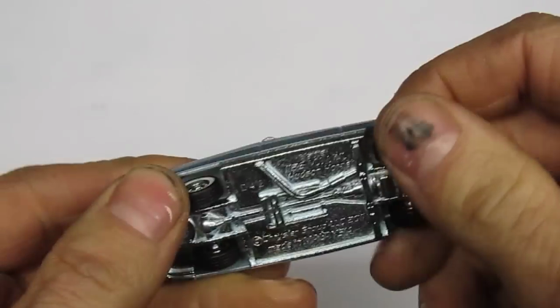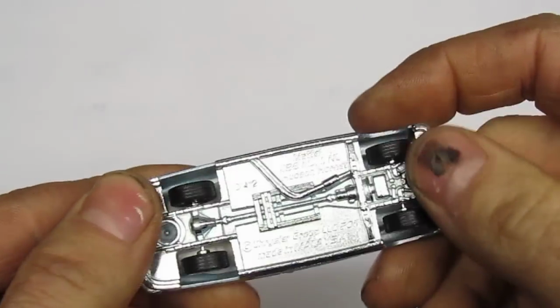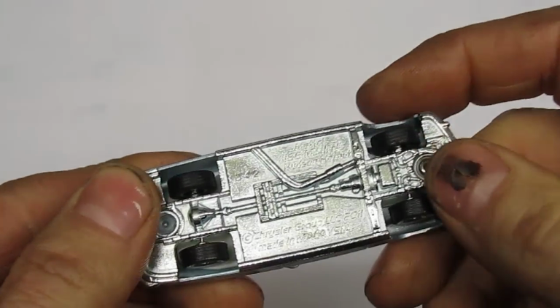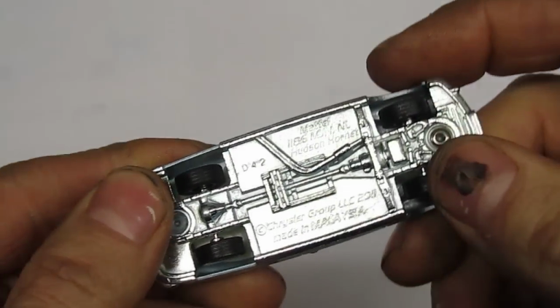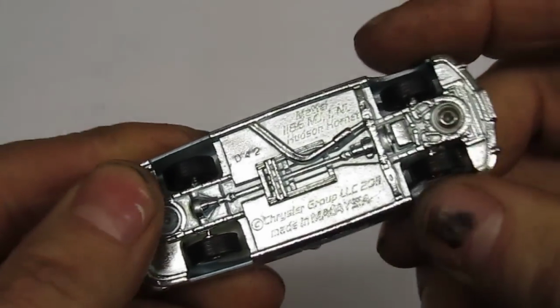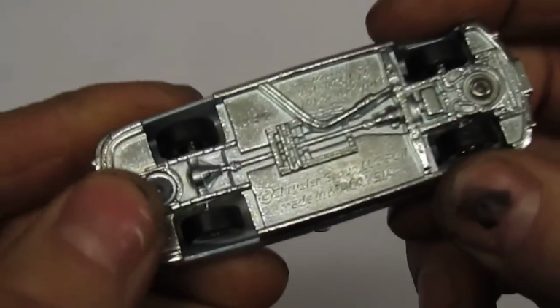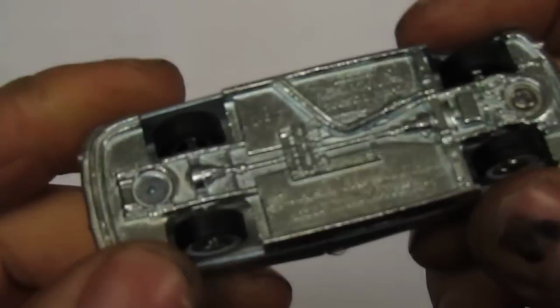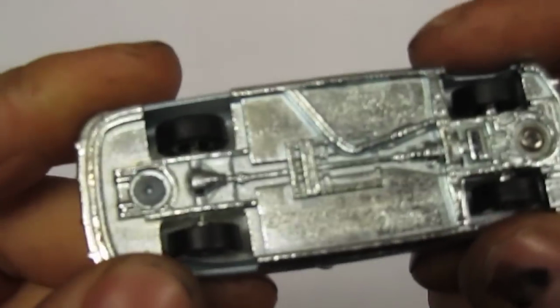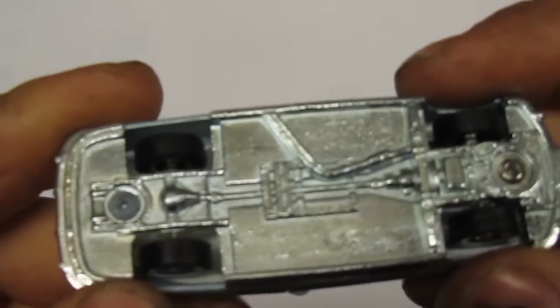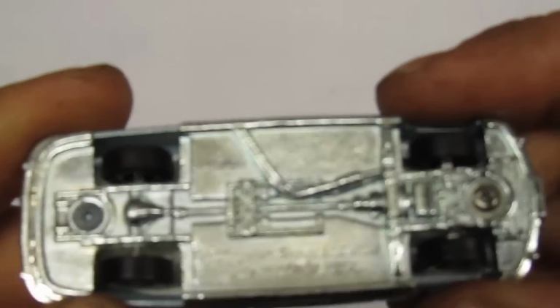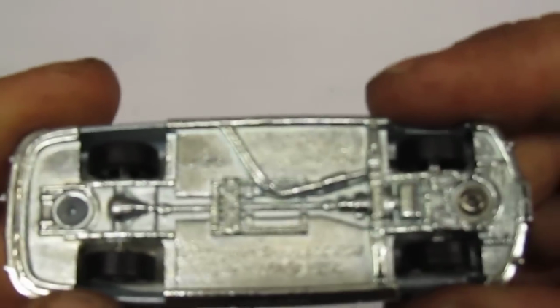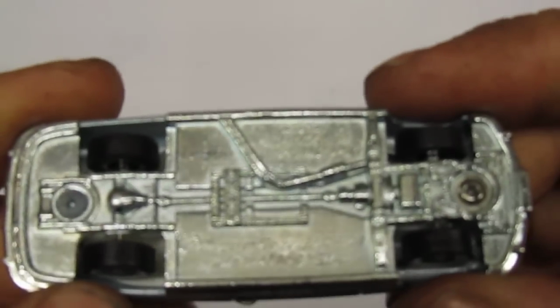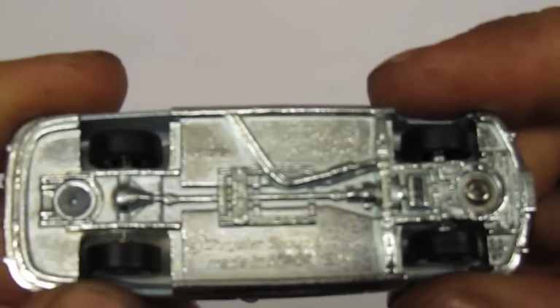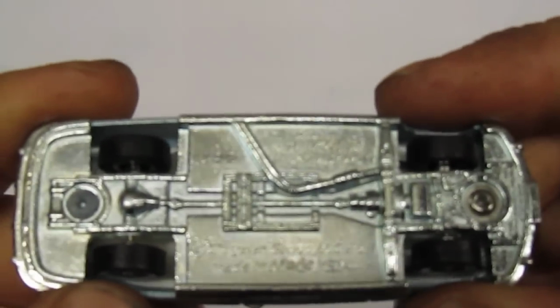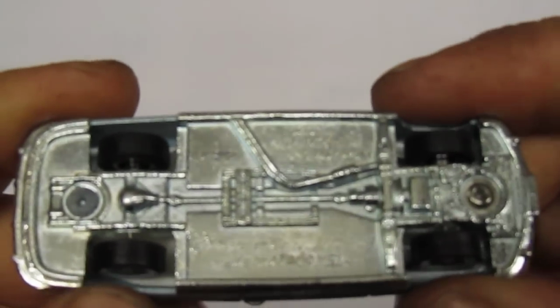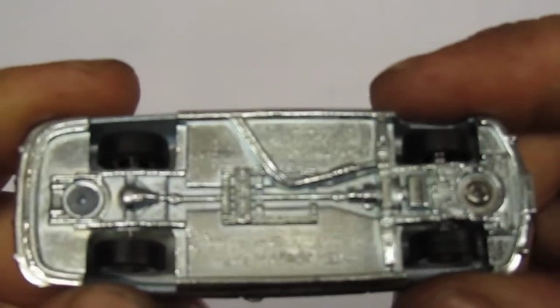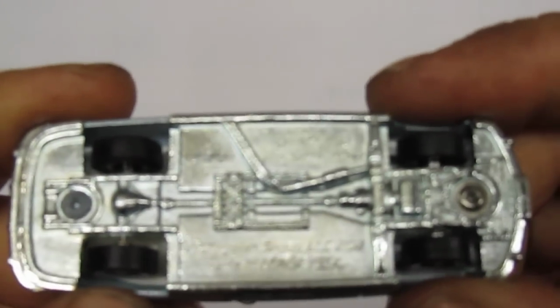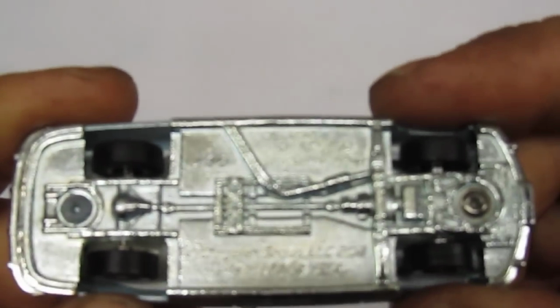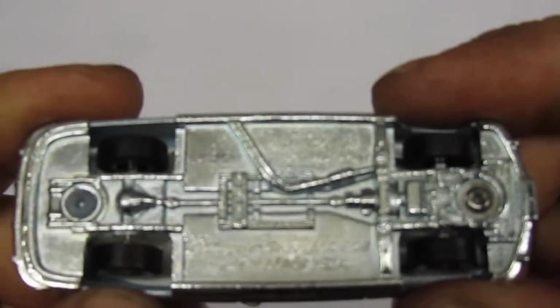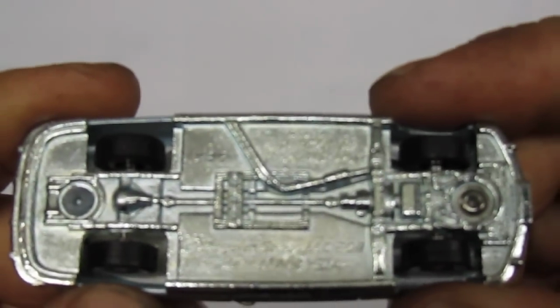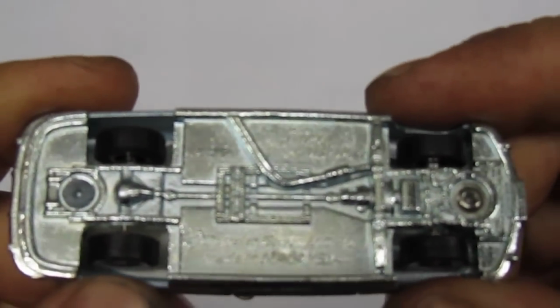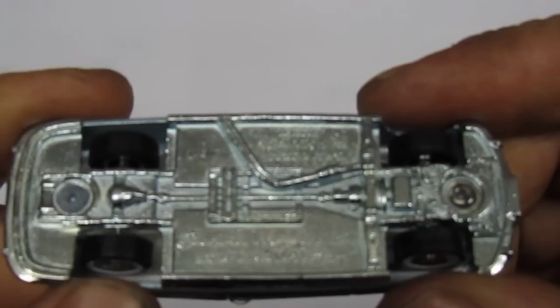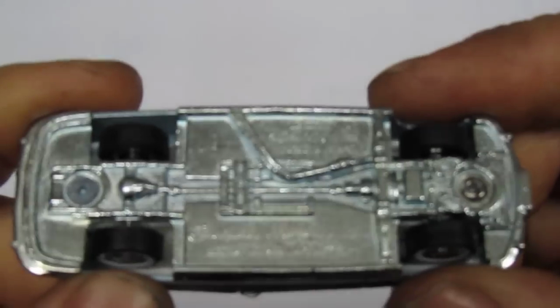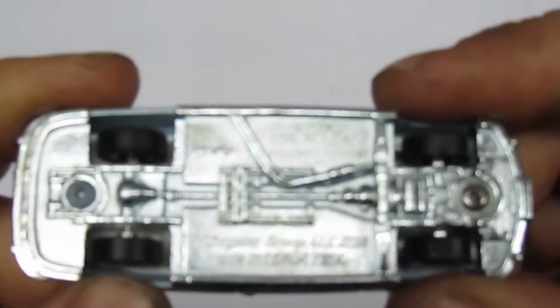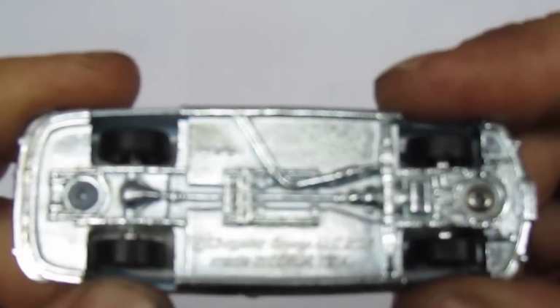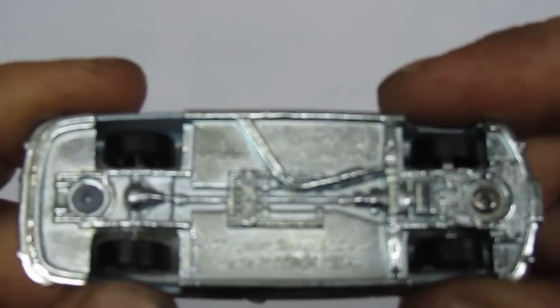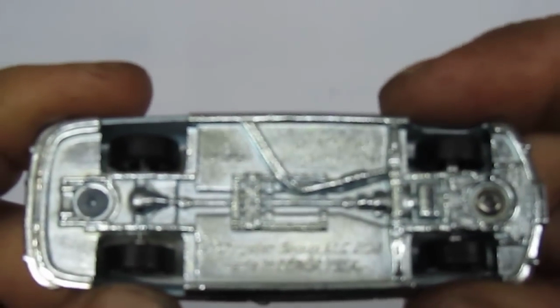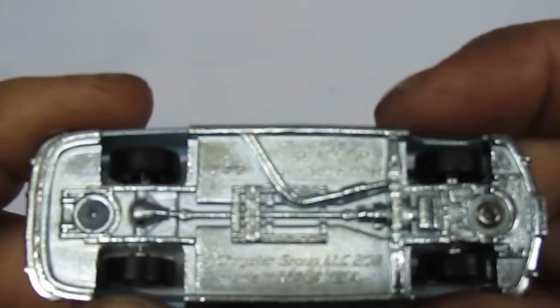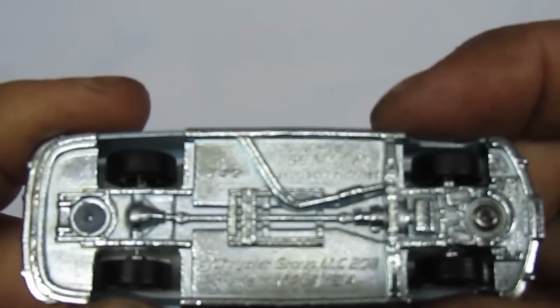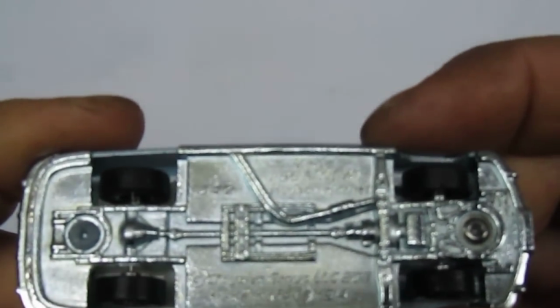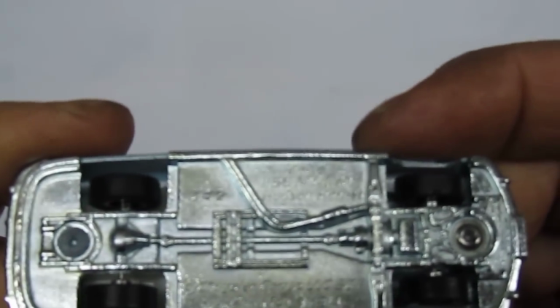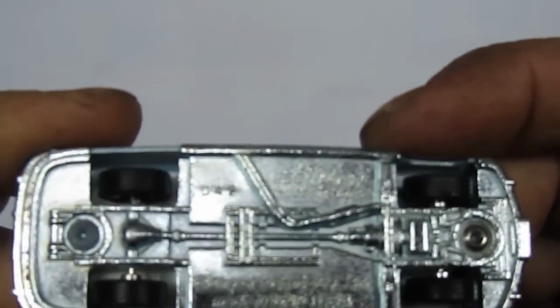It's really nice. As I look at the bottom of this, it says Chrysler Group LLC 2011. Made in Malaysia. It says Hudson Hornet.